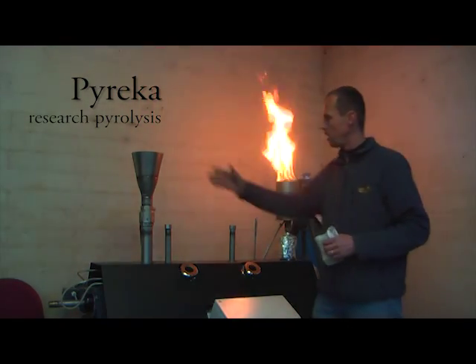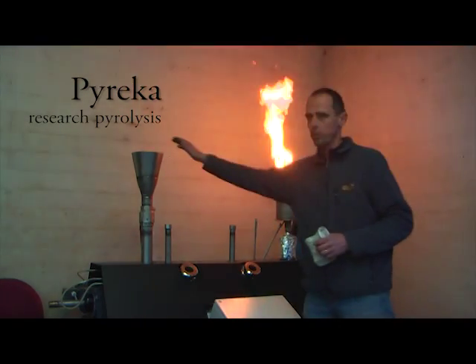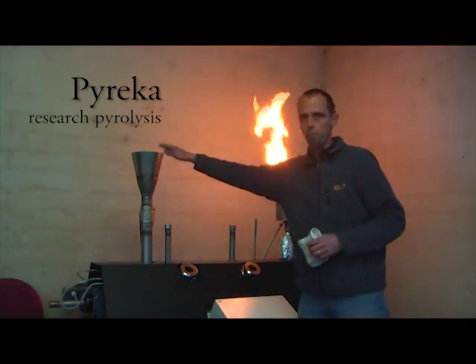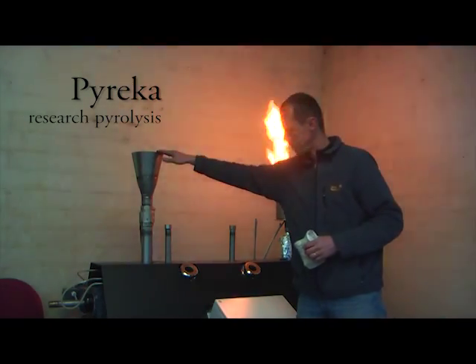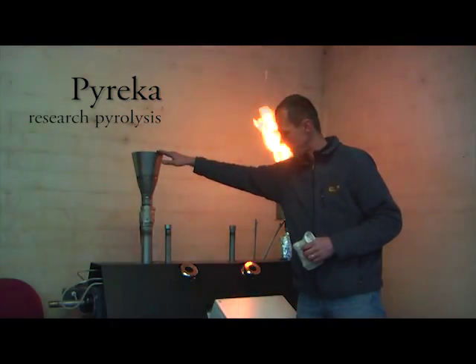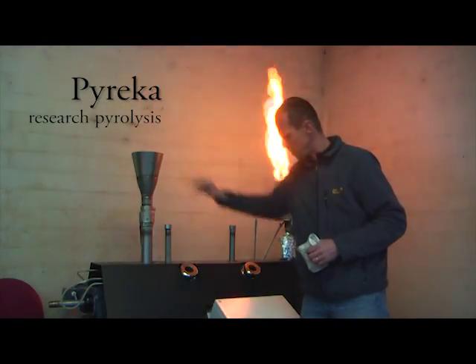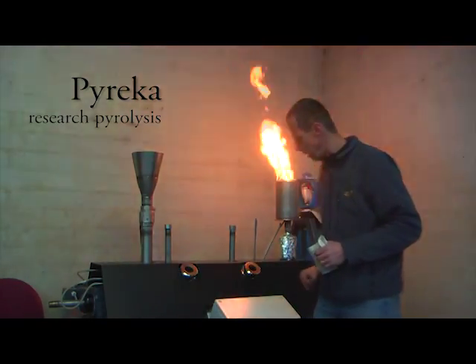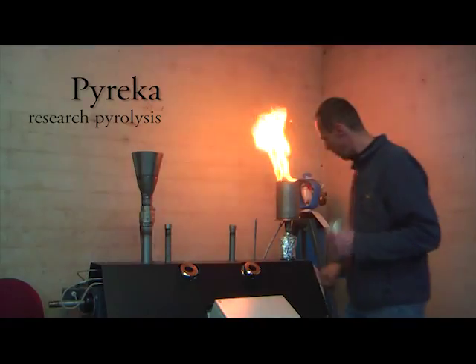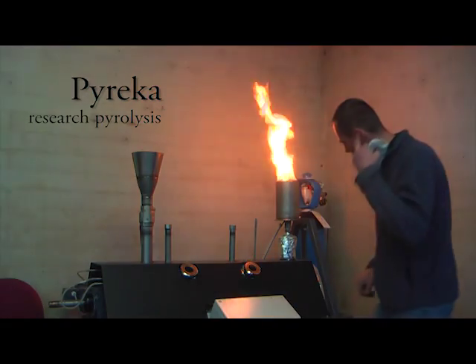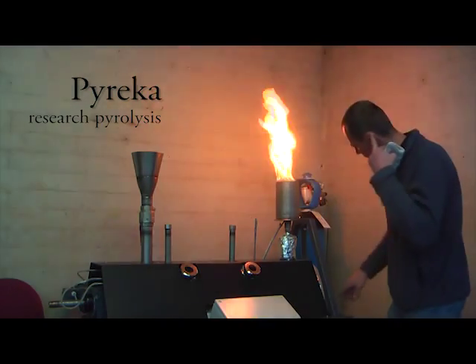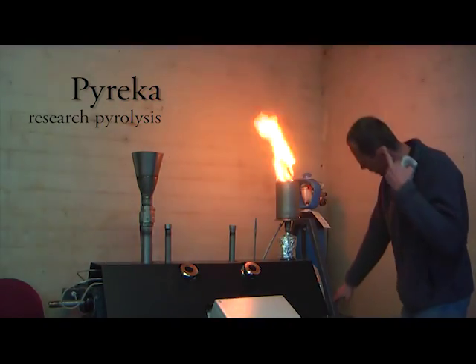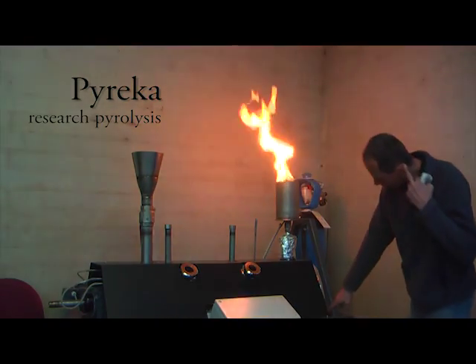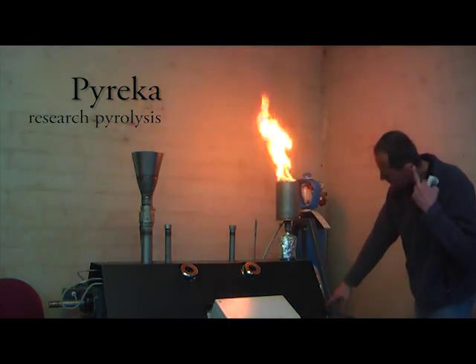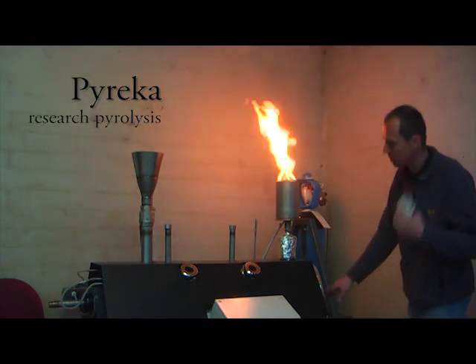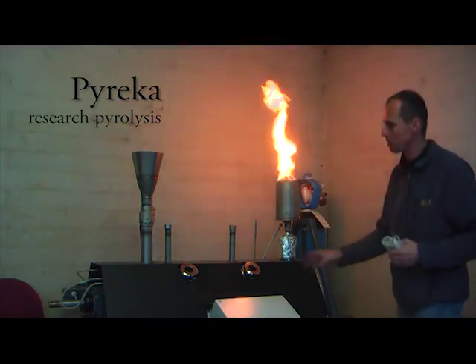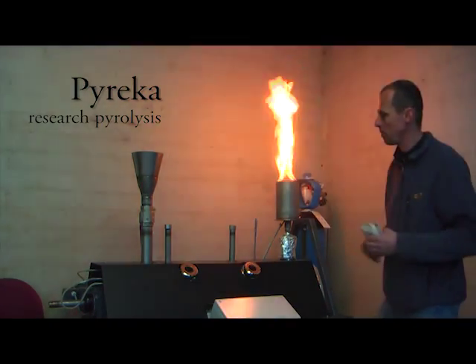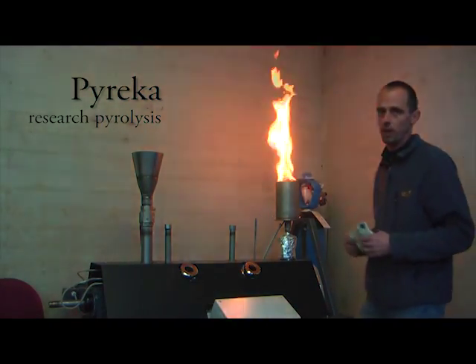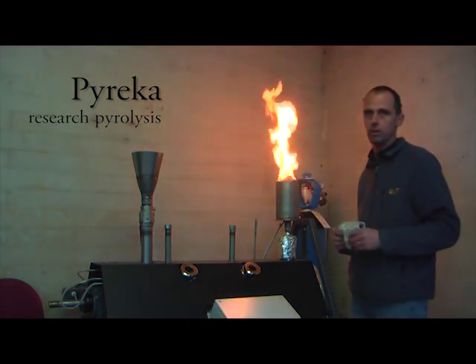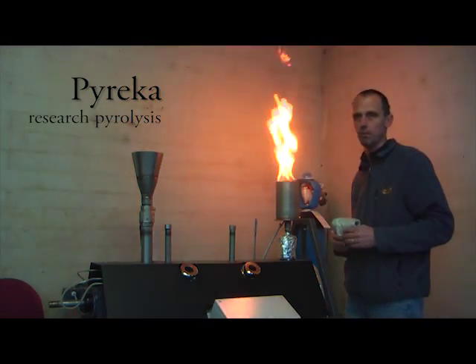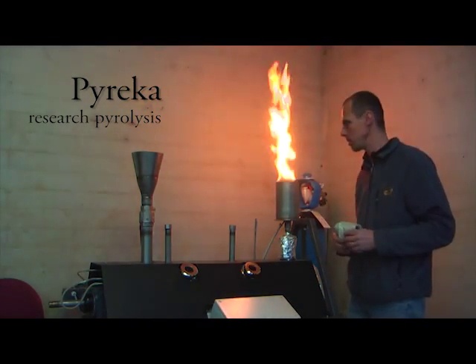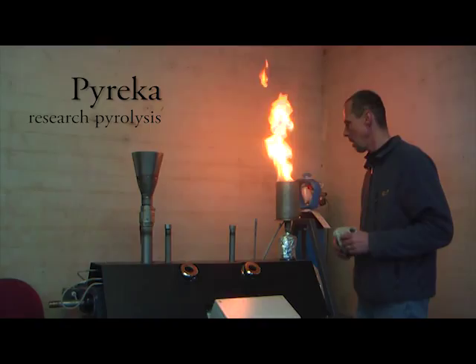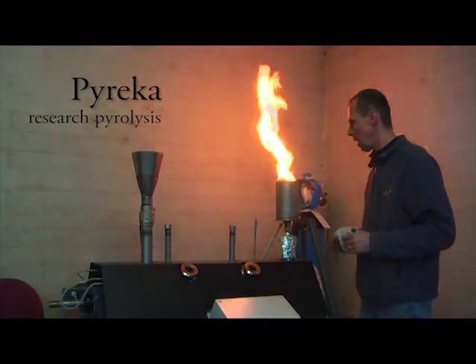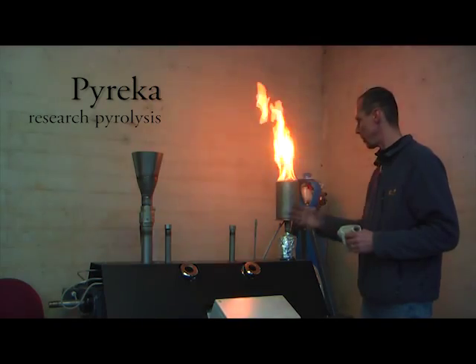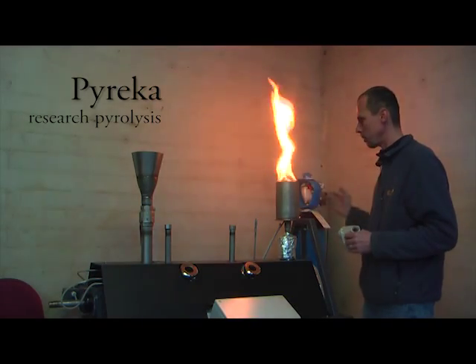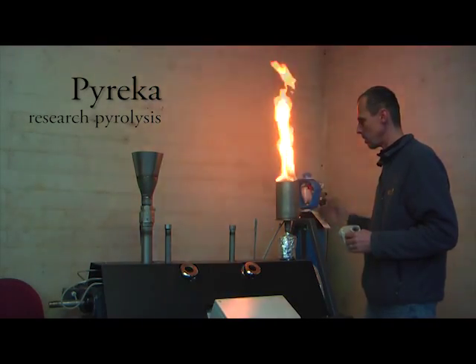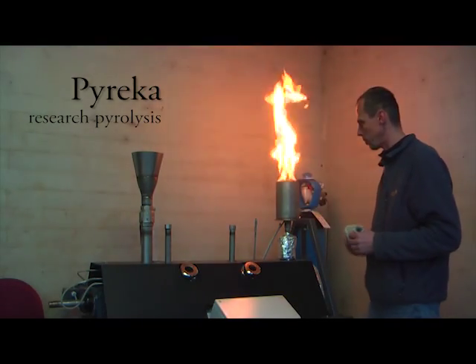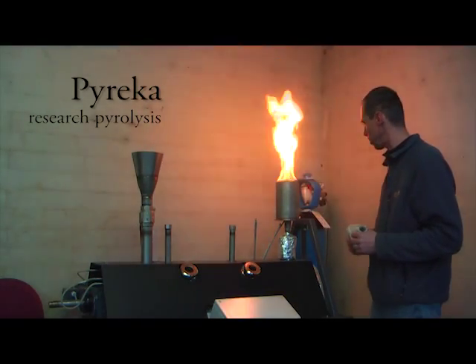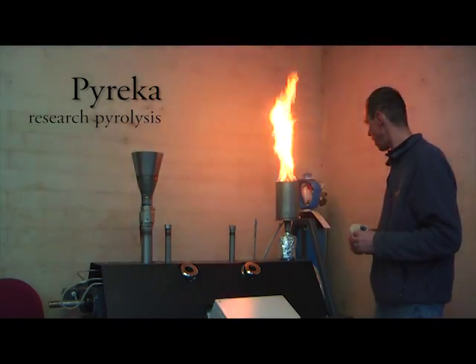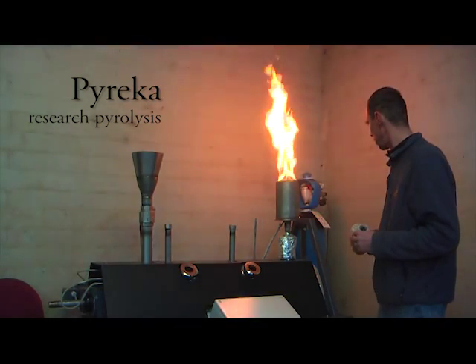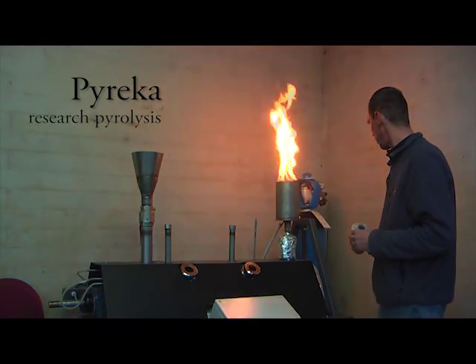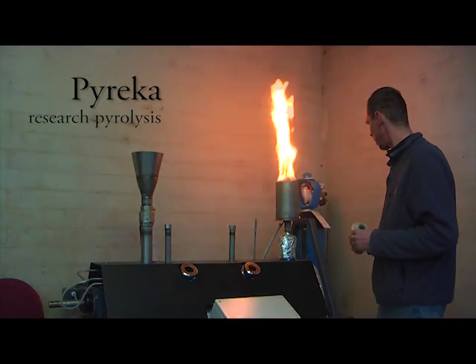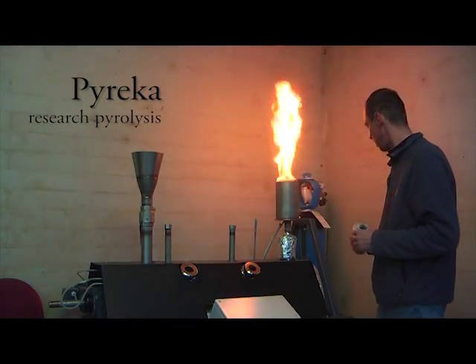The entrance of biomass is here and the exit here. The minimum residence time is seven minutes and we can increase it up to three hours residence time.